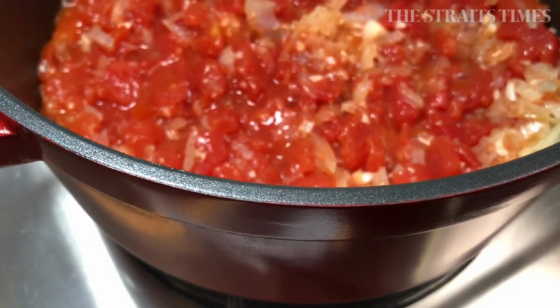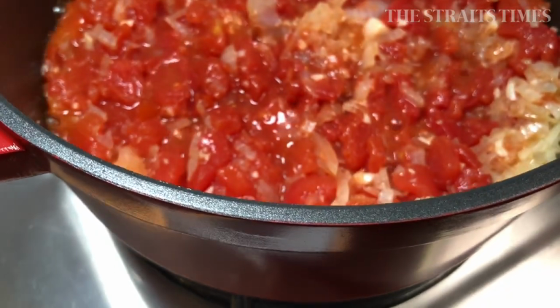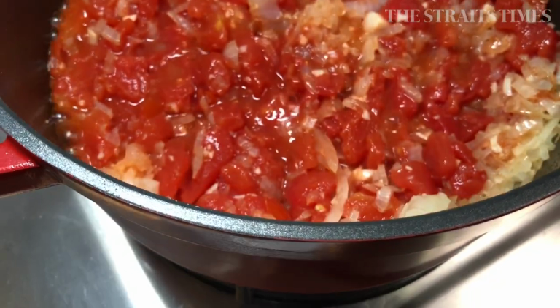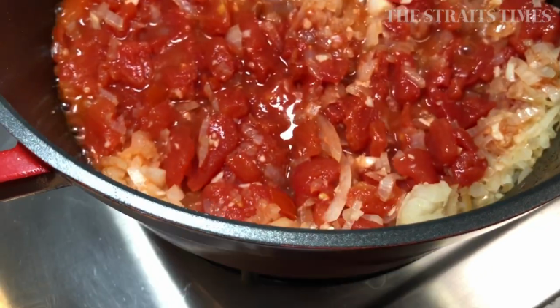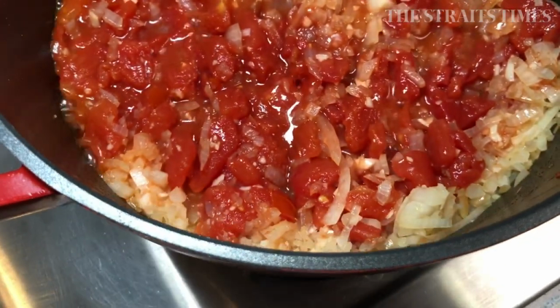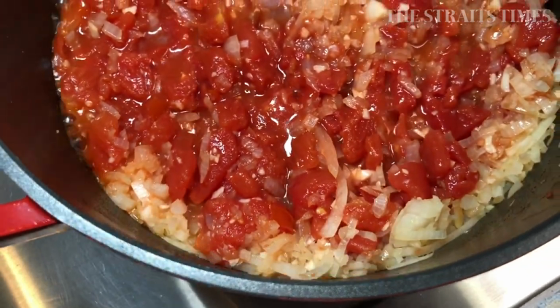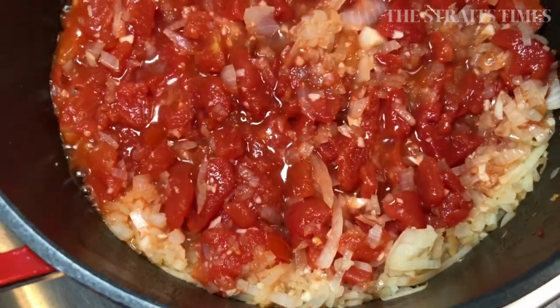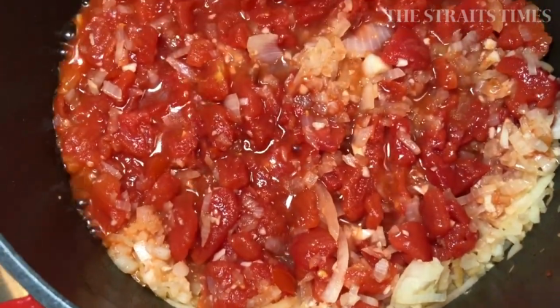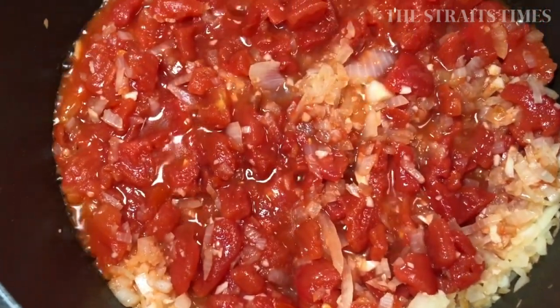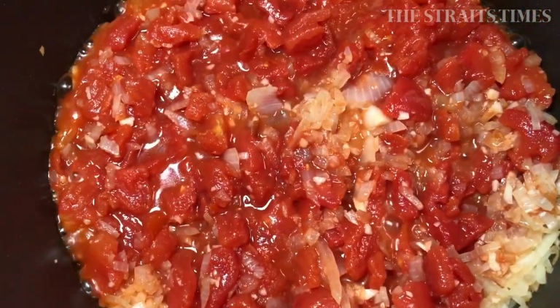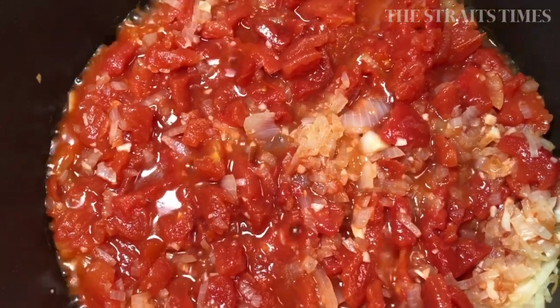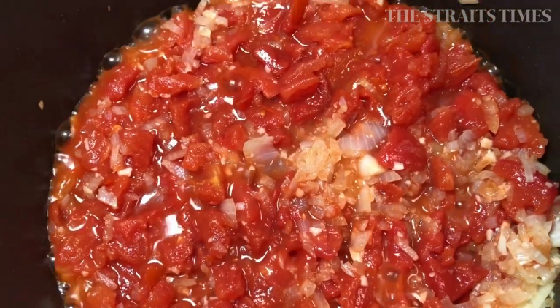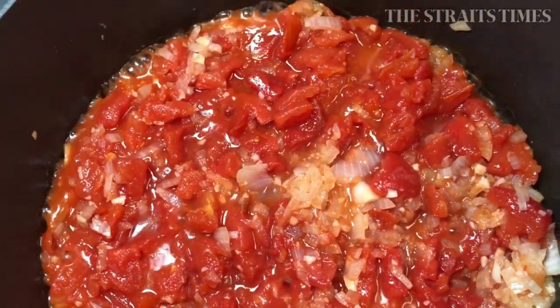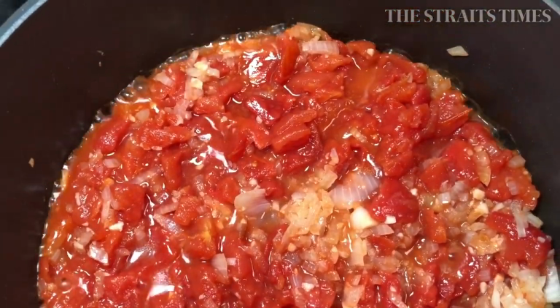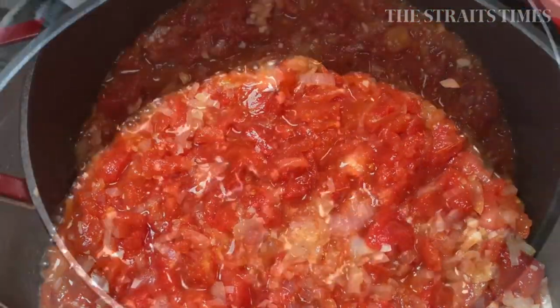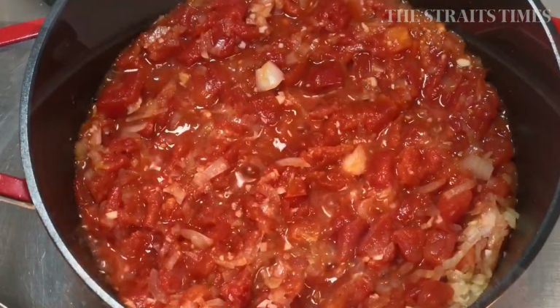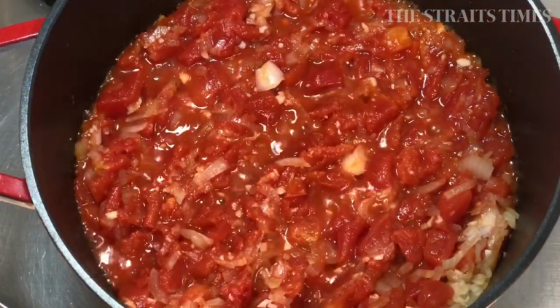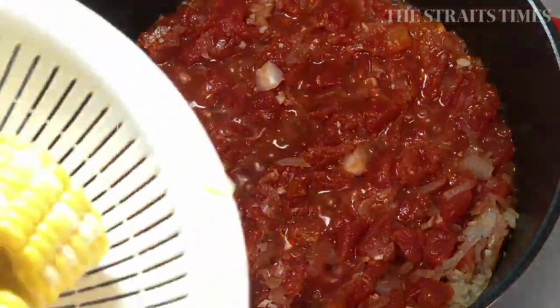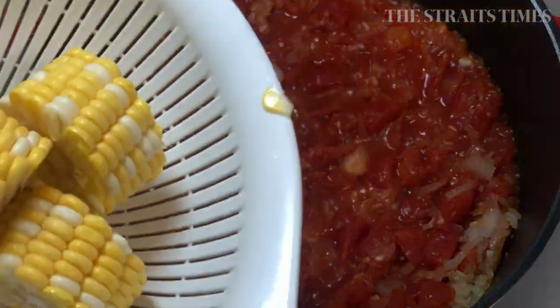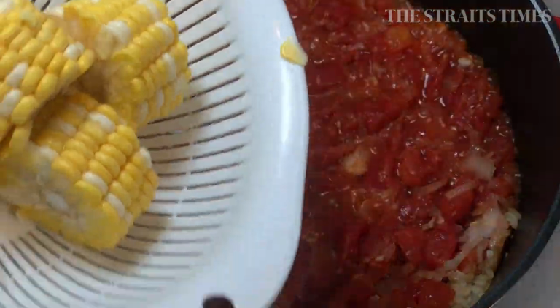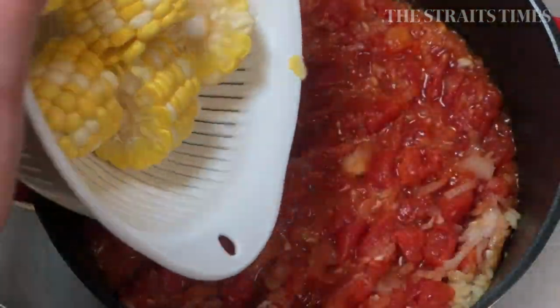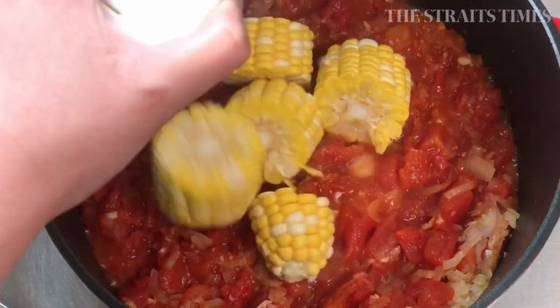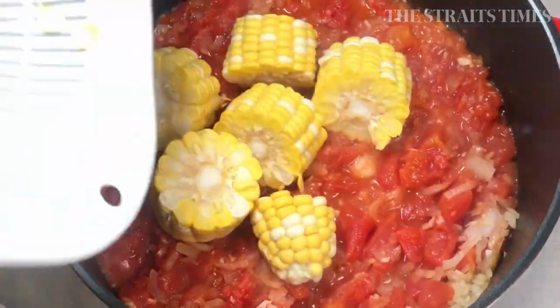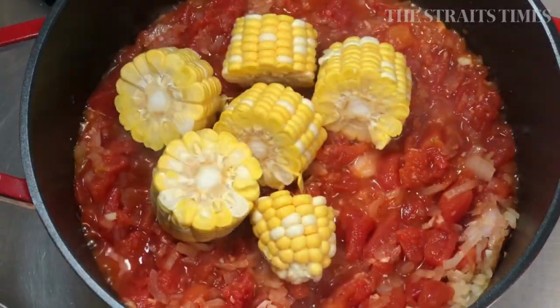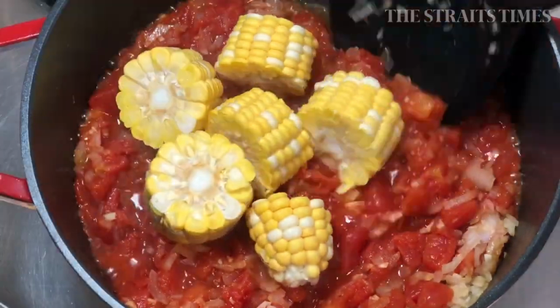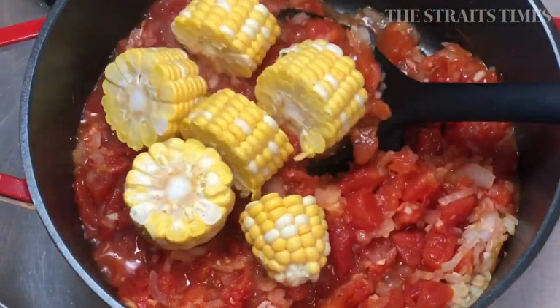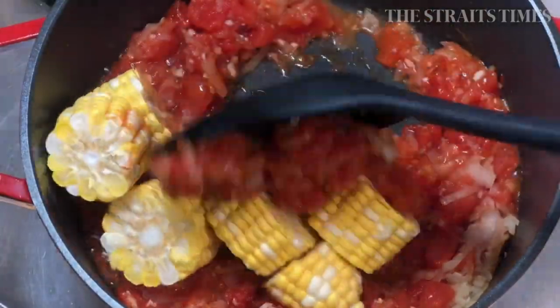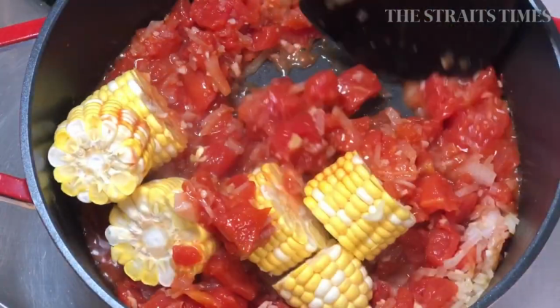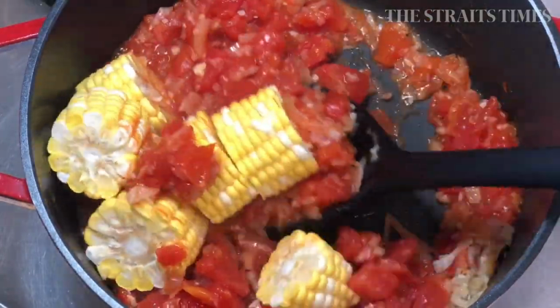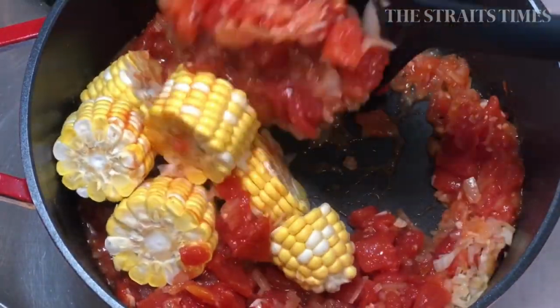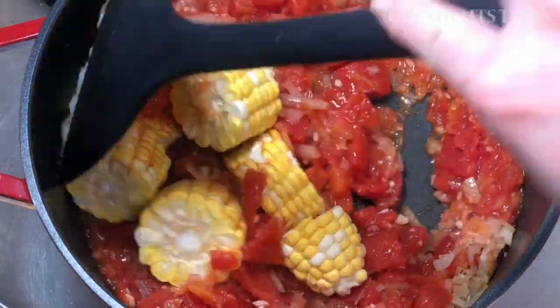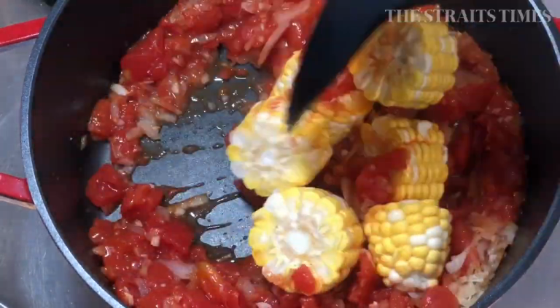Then in with the diced tomatoes. The onions and tomatoes combined add a lot of natural sweetness to the stew. A lot of sweetness will also come from sweet corn, if you're using them.